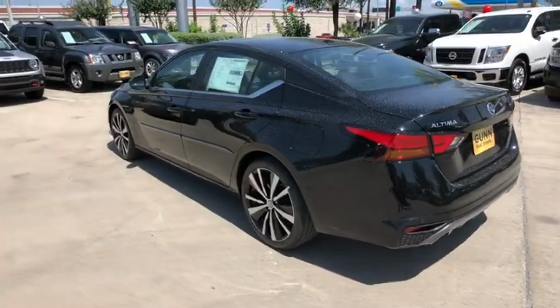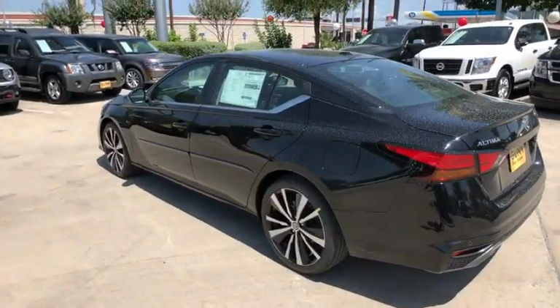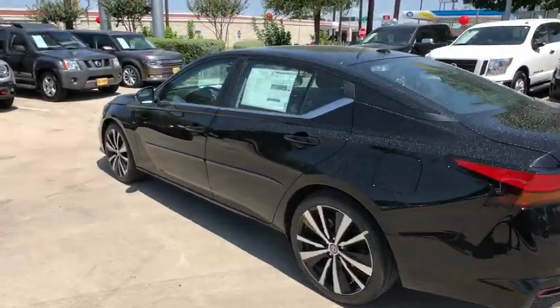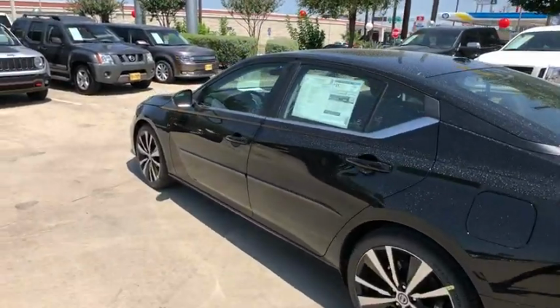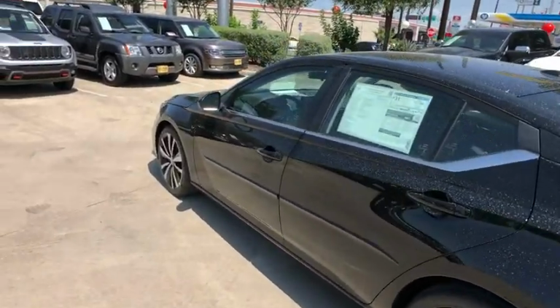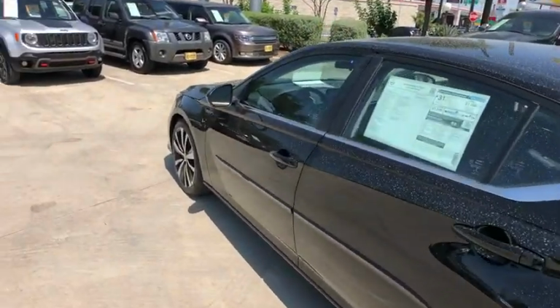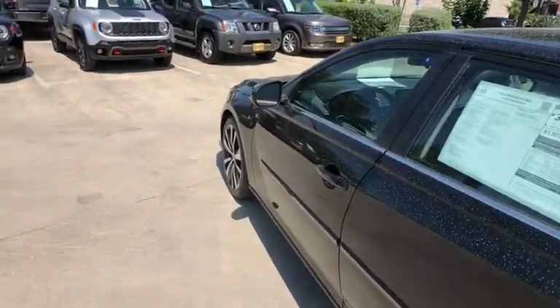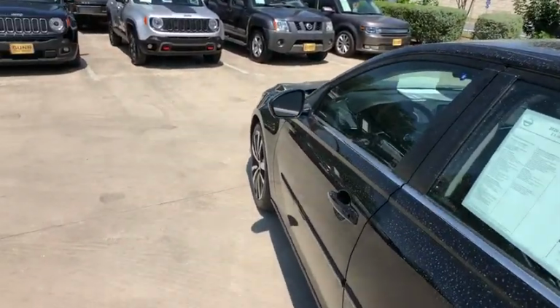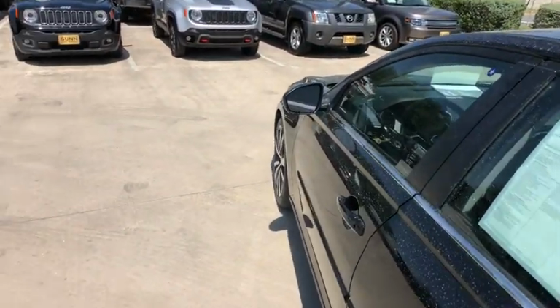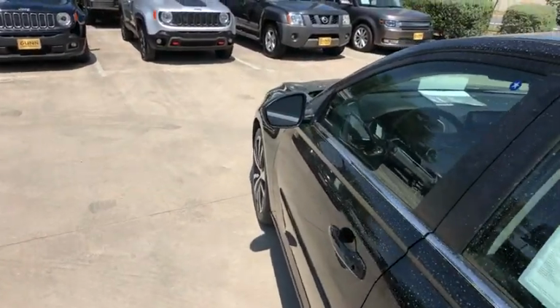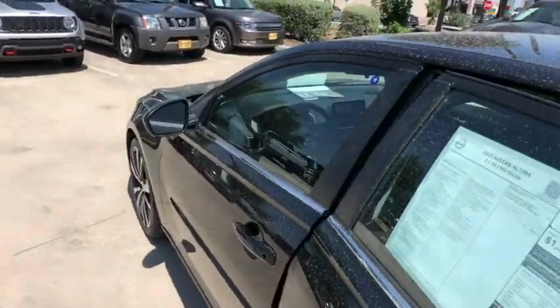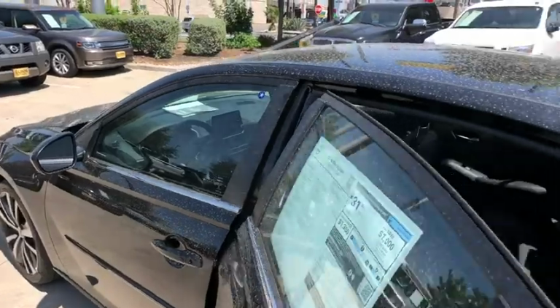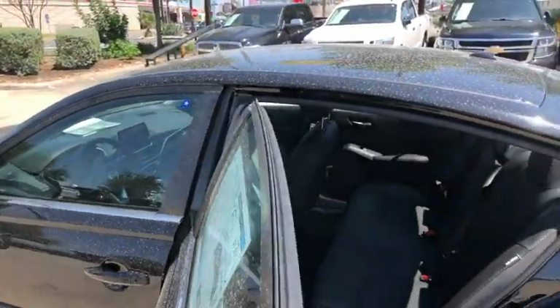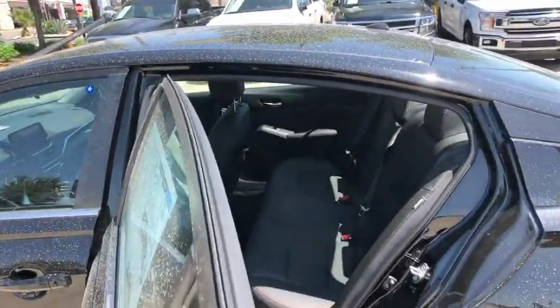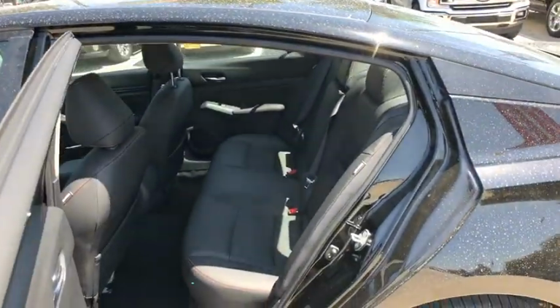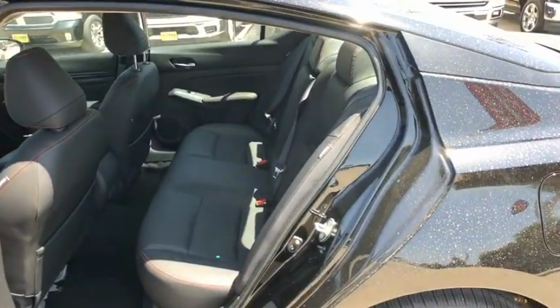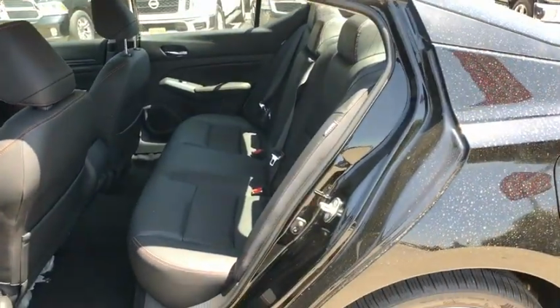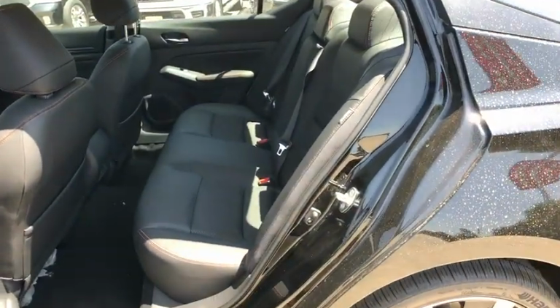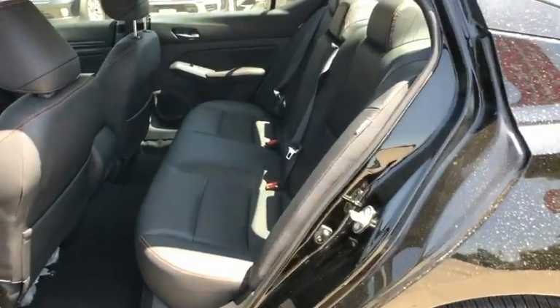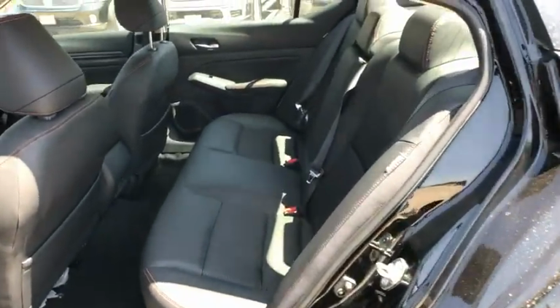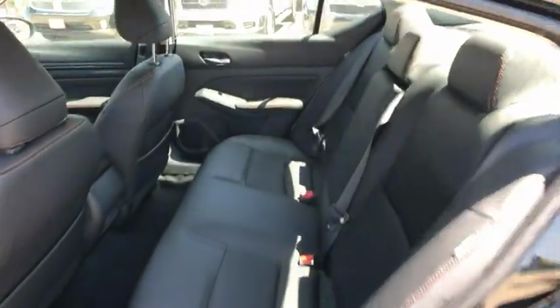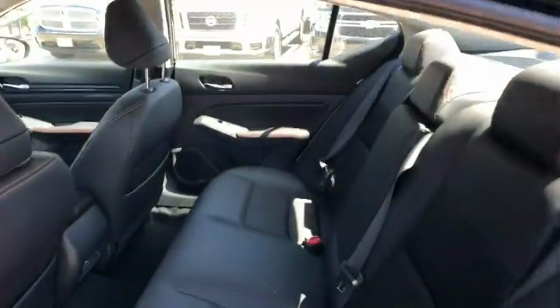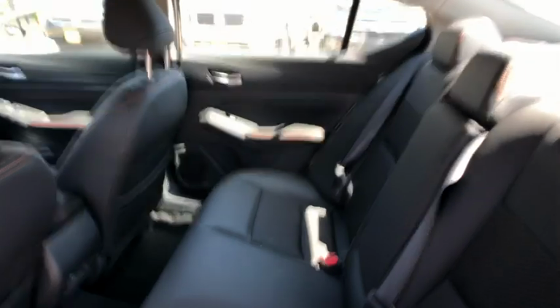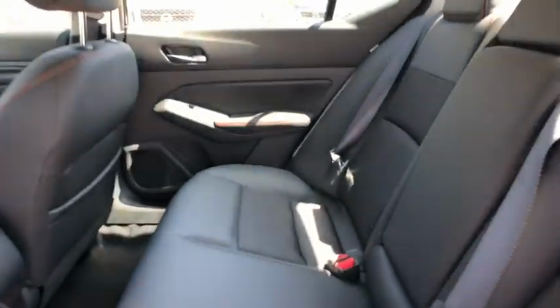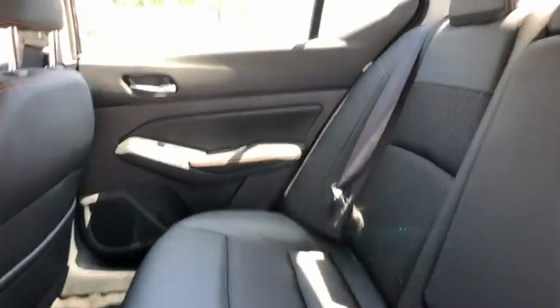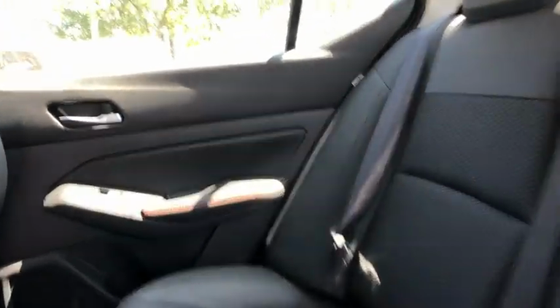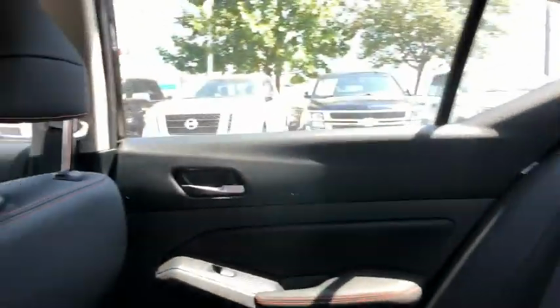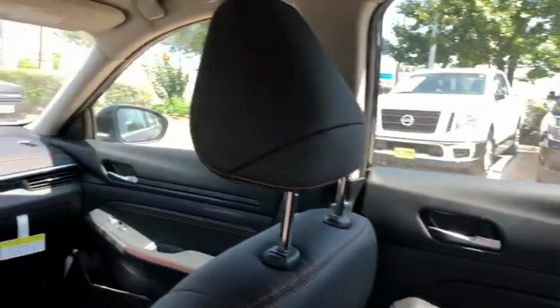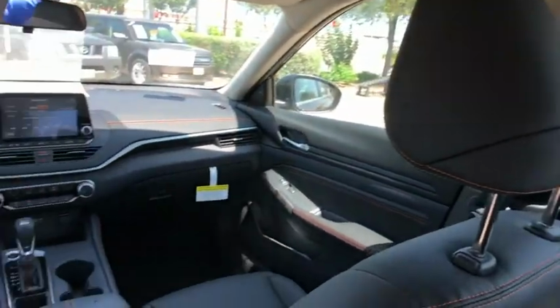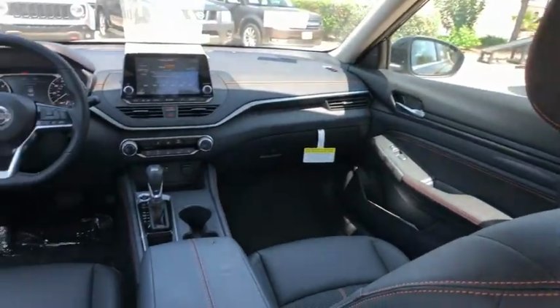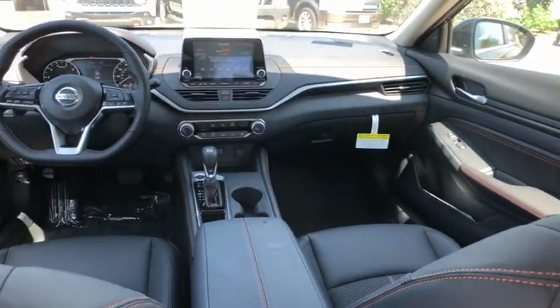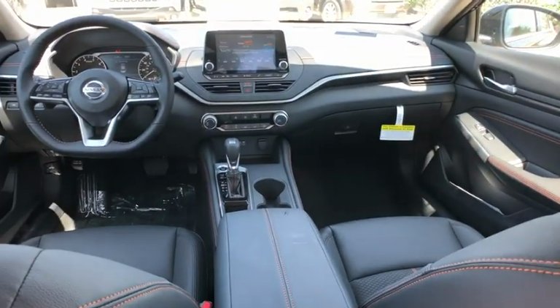Here are some of this vehicle's great options: backup camera, keyless entry, traction control, stability control, lane departure warning, steering wheel audio control, anti-lock braking system, remote engine start, leather-wrapped steering wheel, Bluetooth.